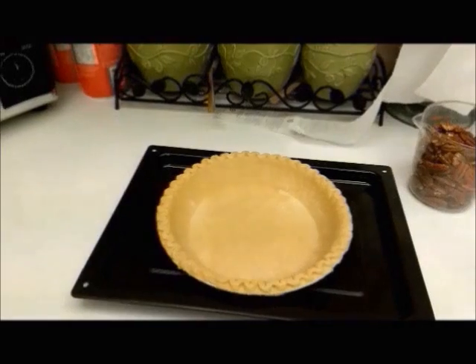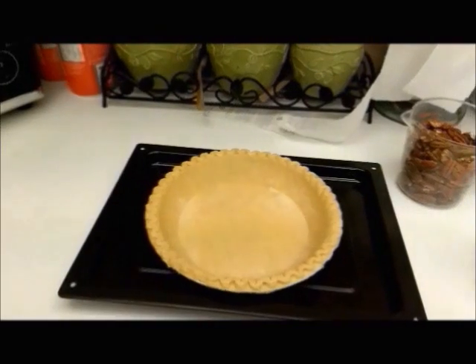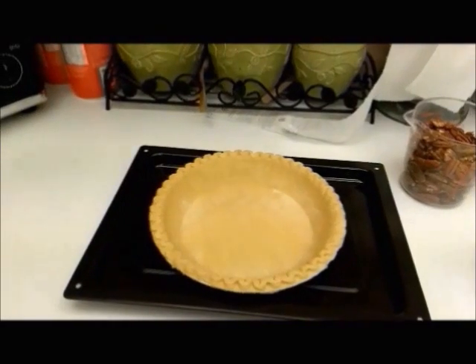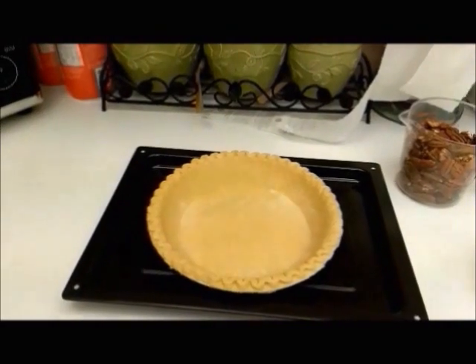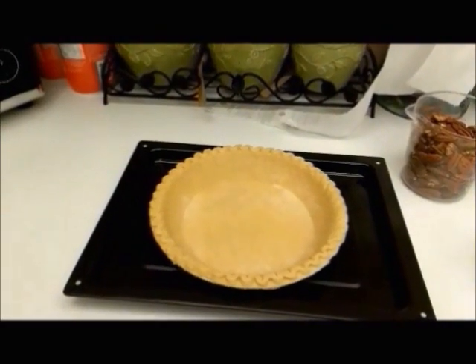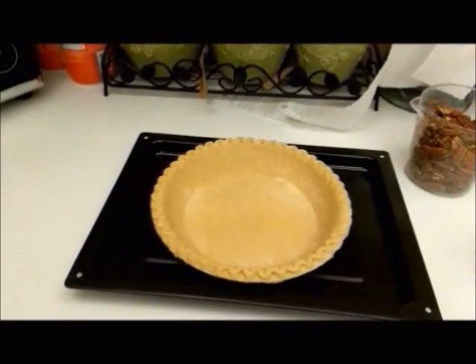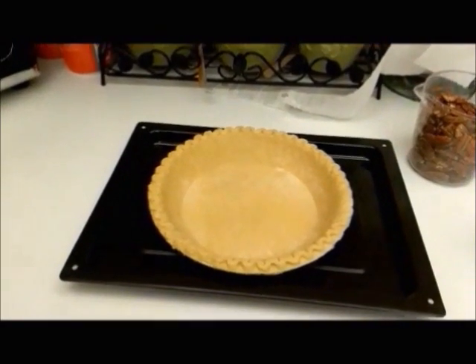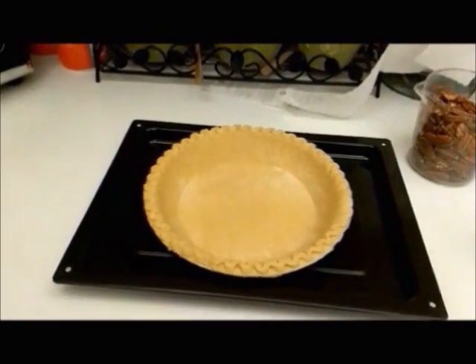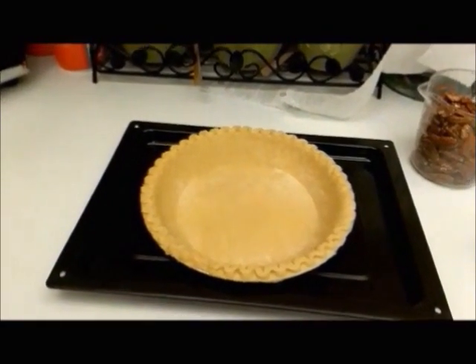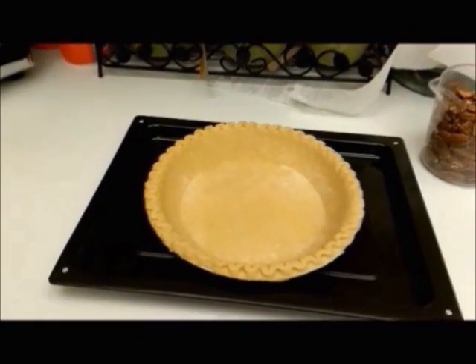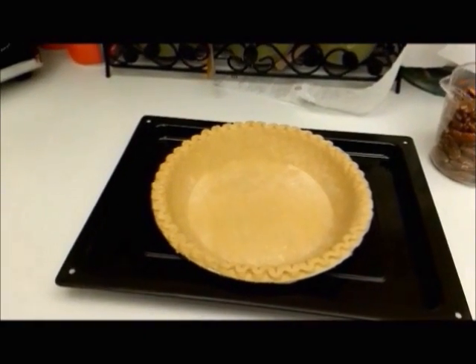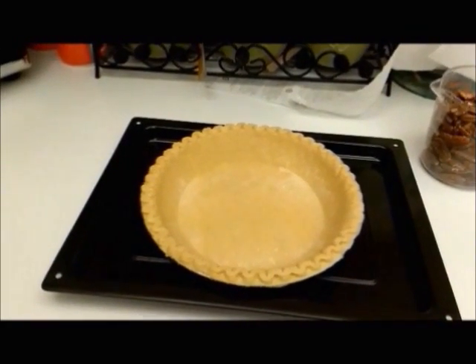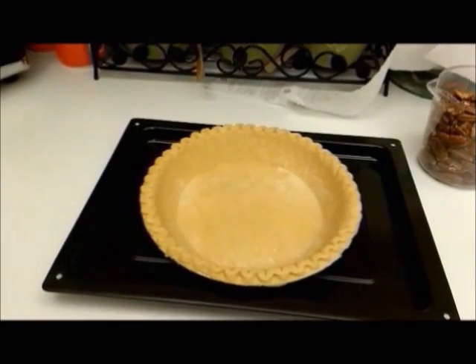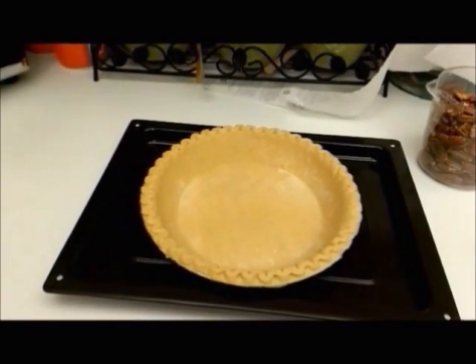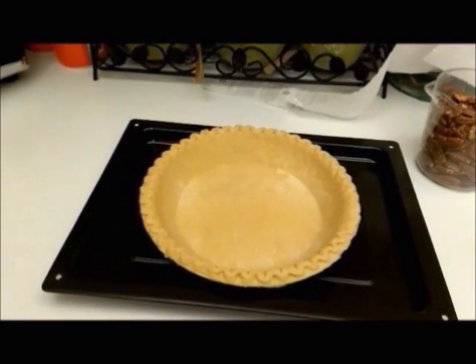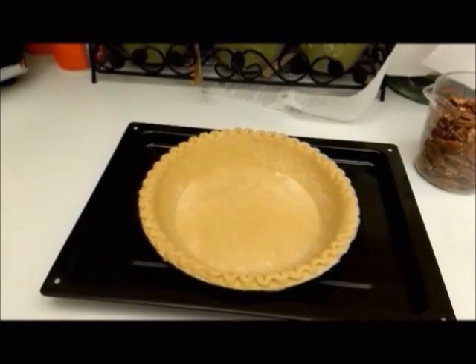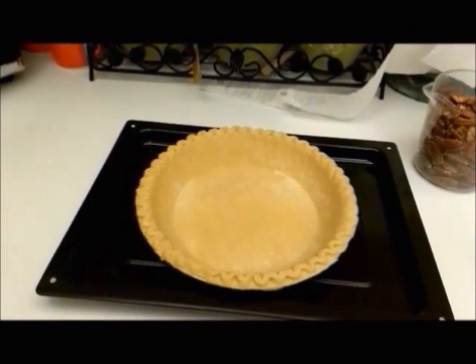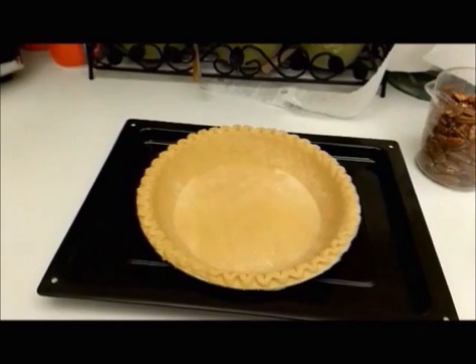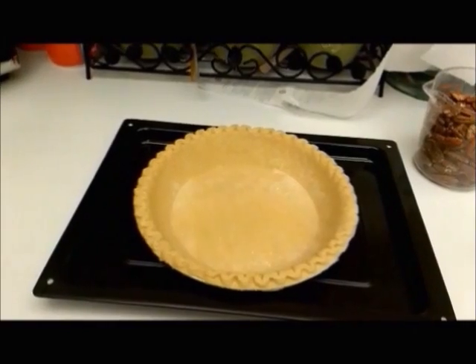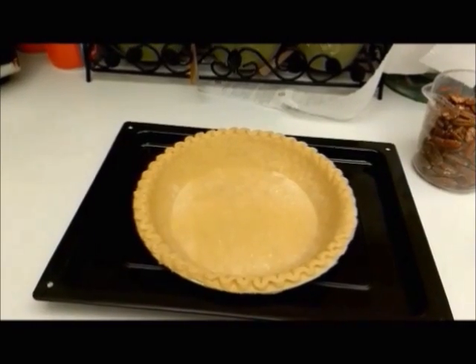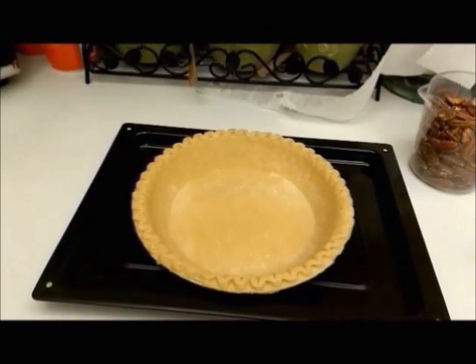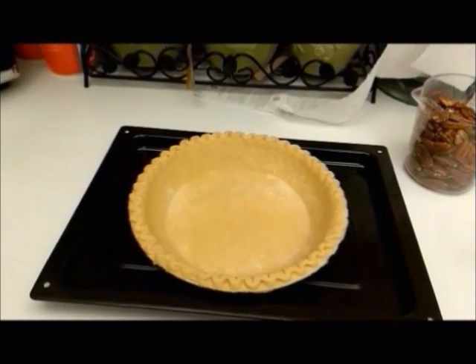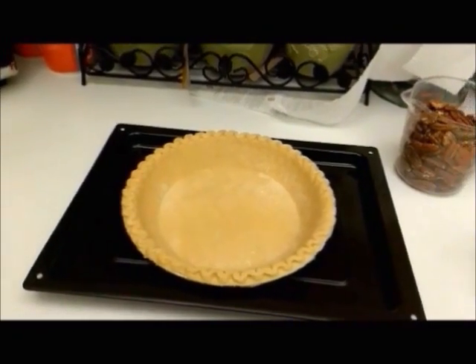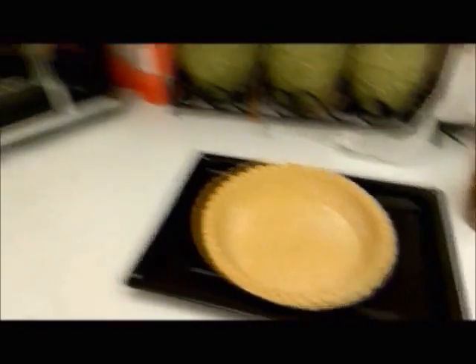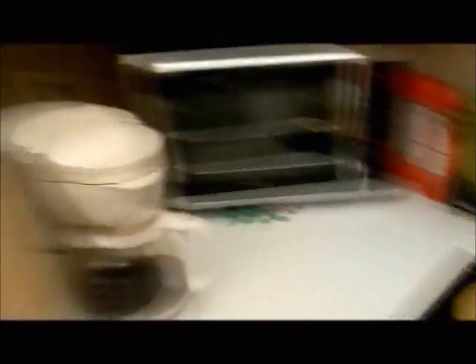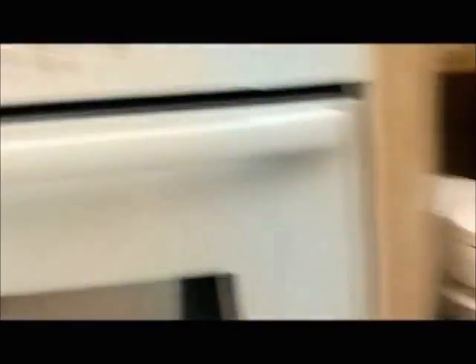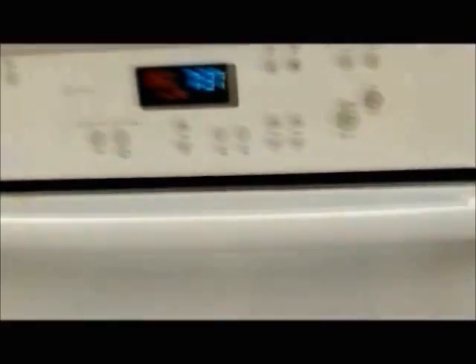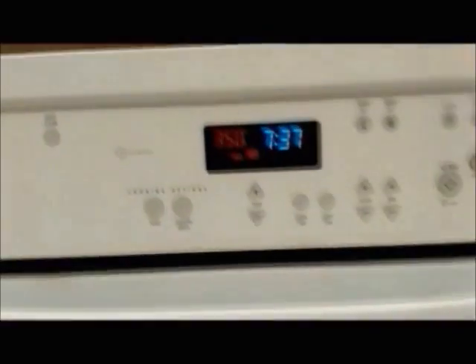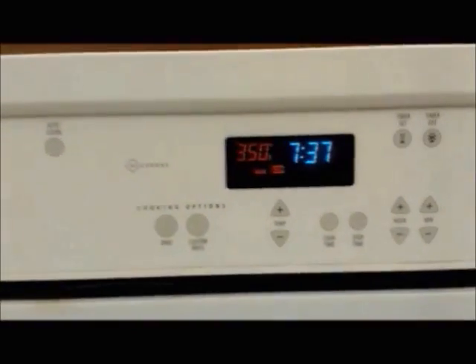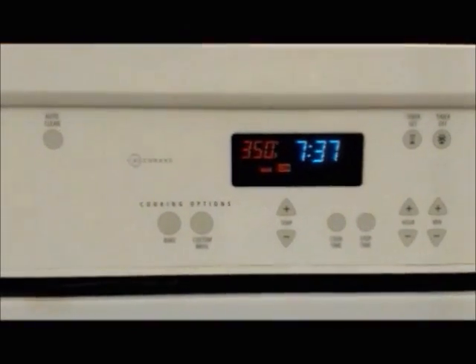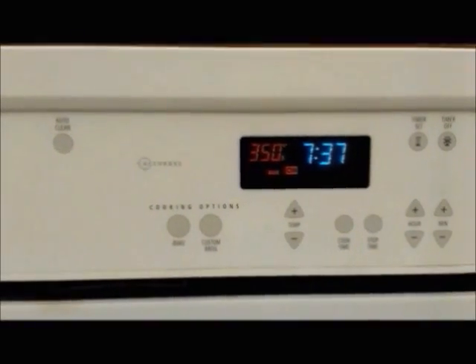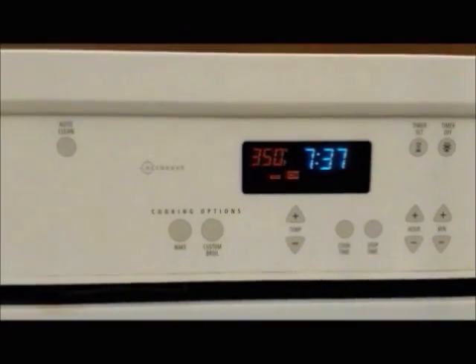Here's what you need to make your pecan pie. Have a nine inch pie crust that you have defrosted out of the freezer for about 10 minutes or so. Make sure your oven is preheated to 350.